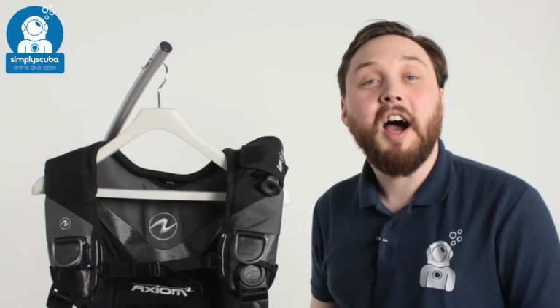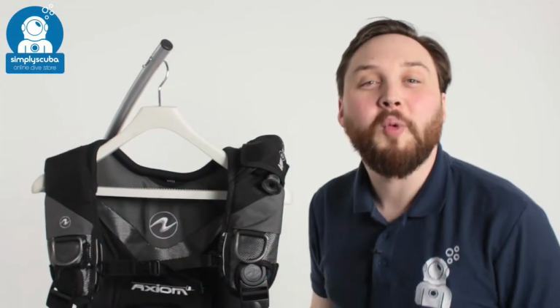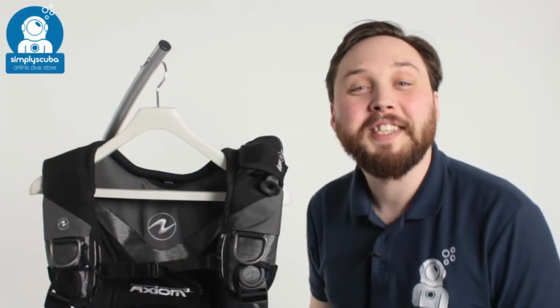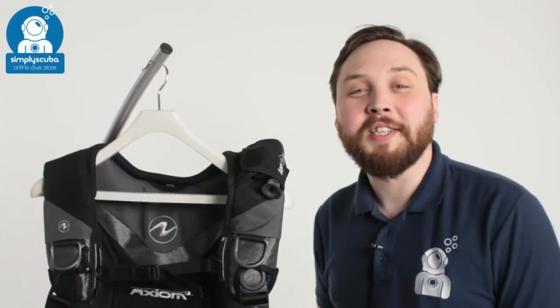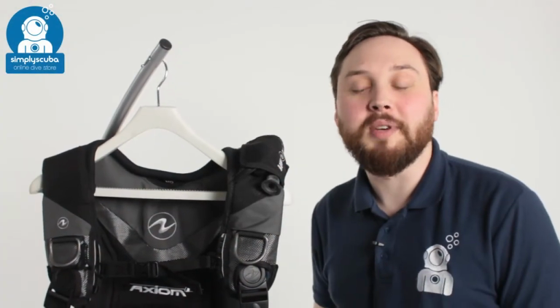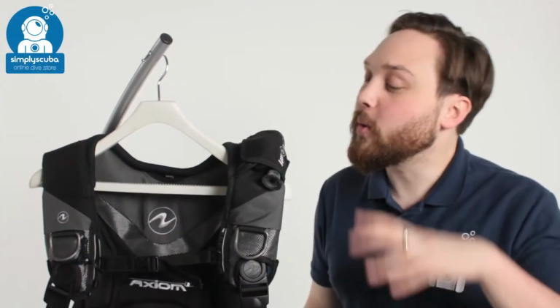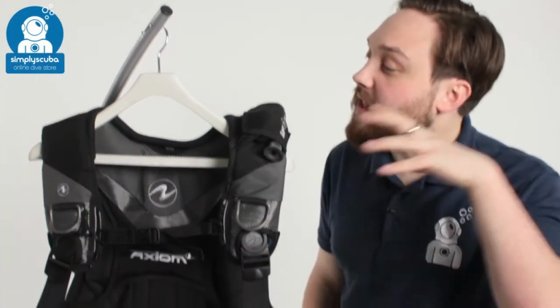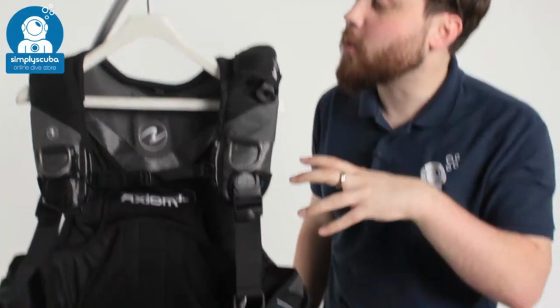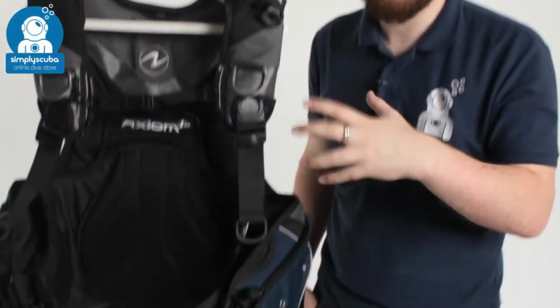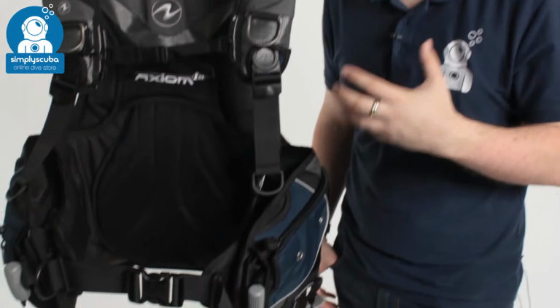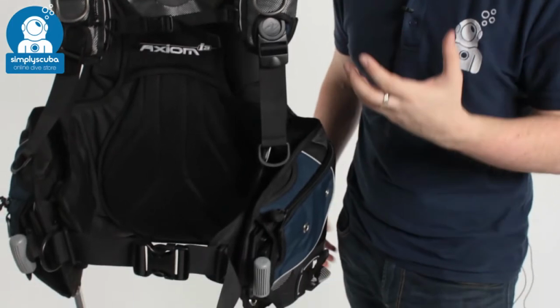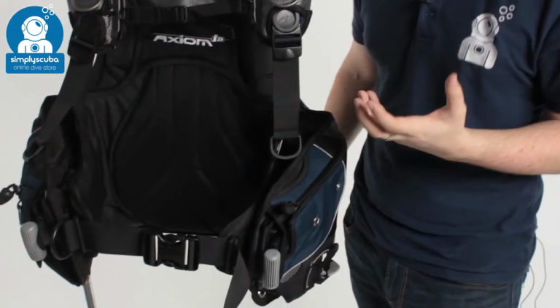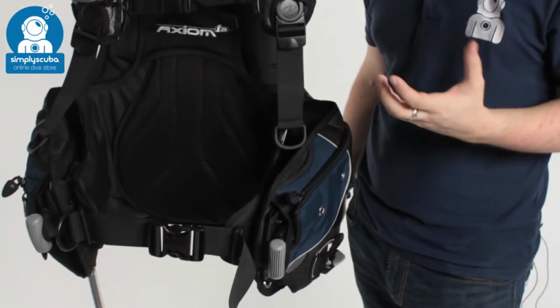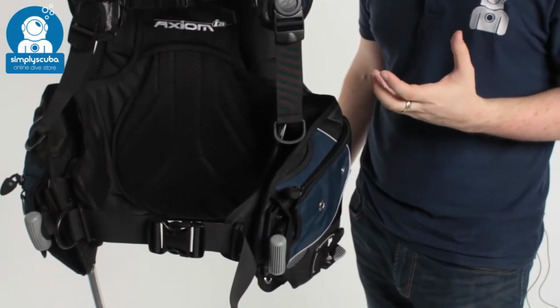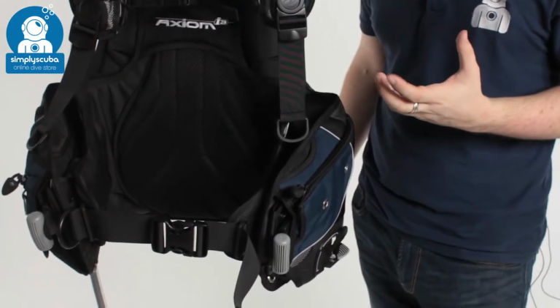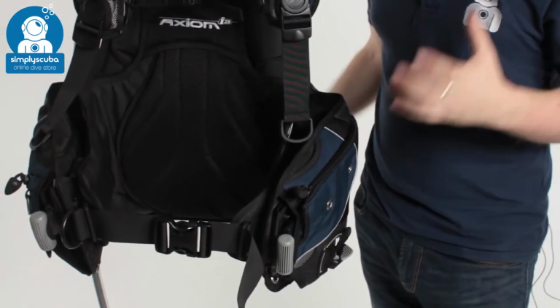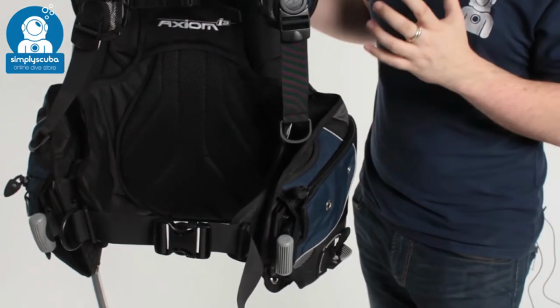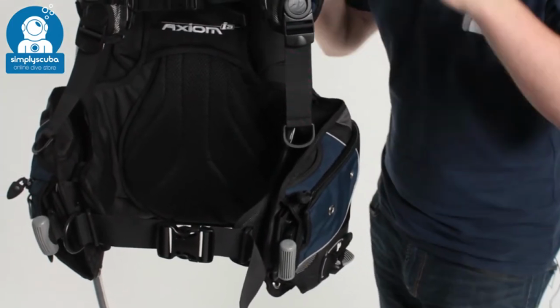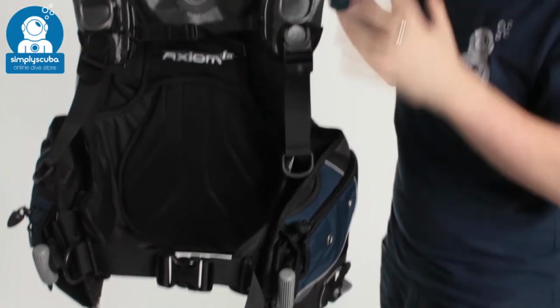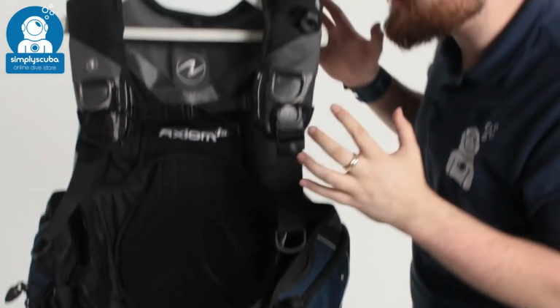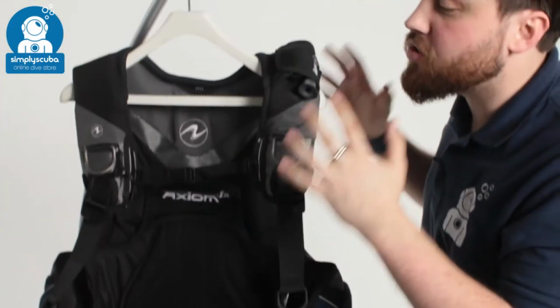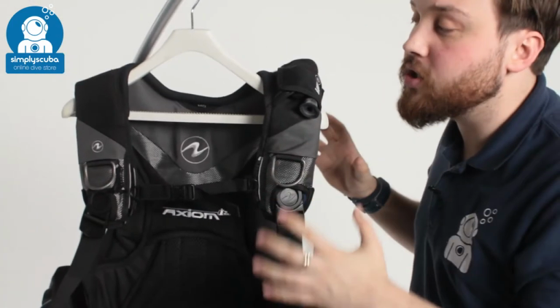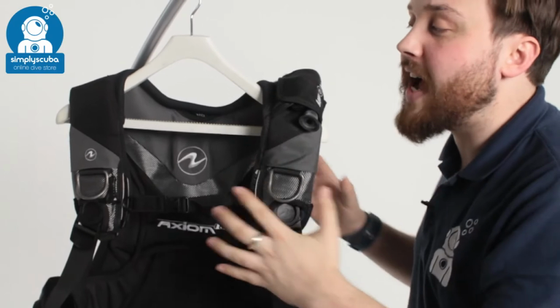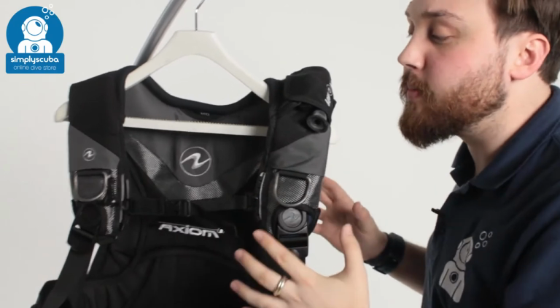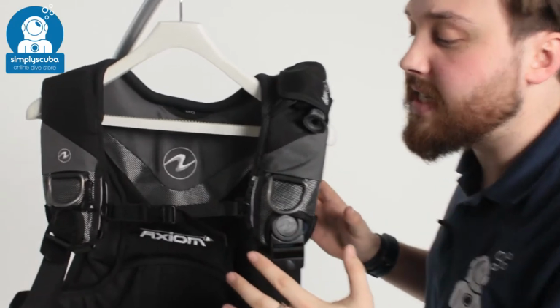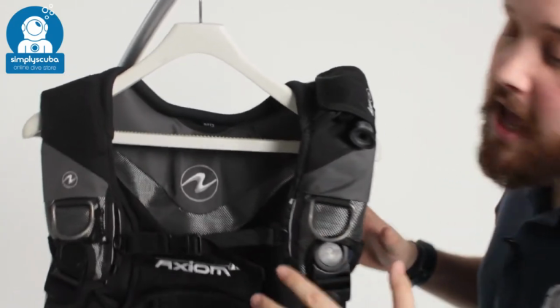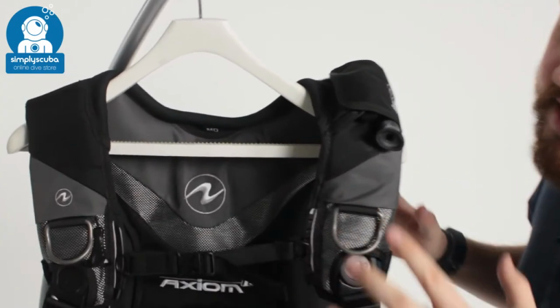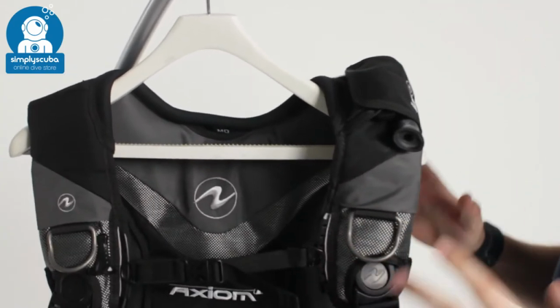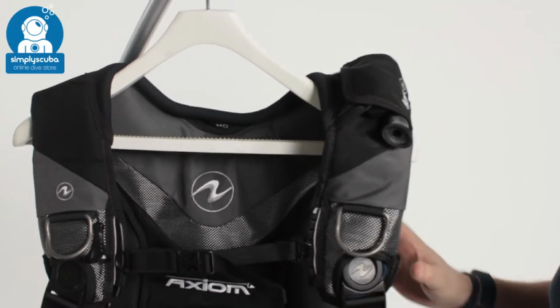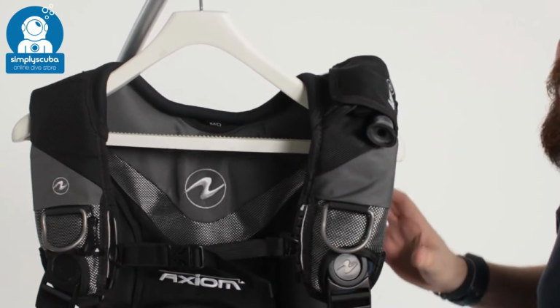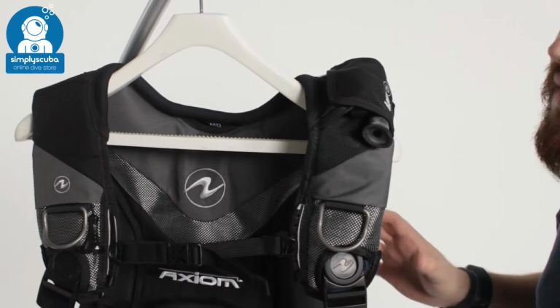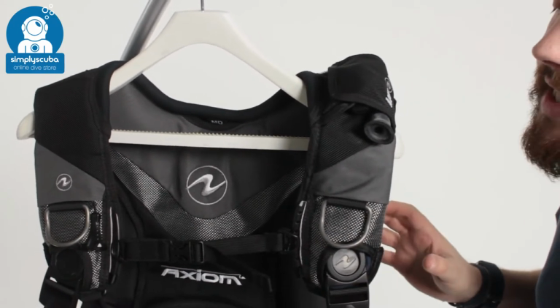Hi, welcome to Simply Scuba. Here we have the Aqualung Axiom i3 BCD. This is exactly the same as the traditional Axiom BCD except it has the i3 inflator.